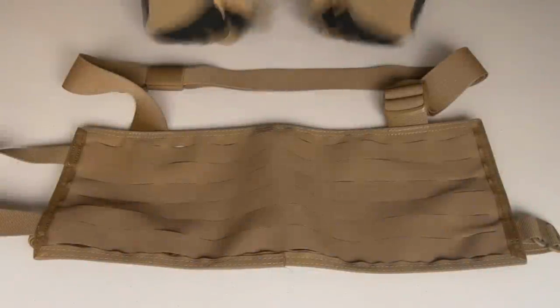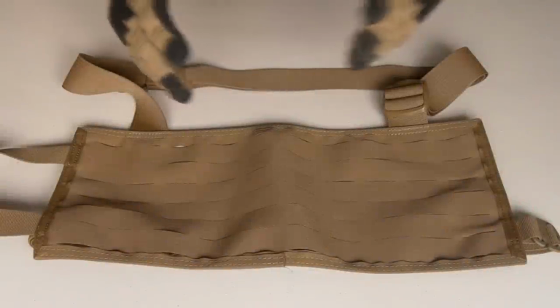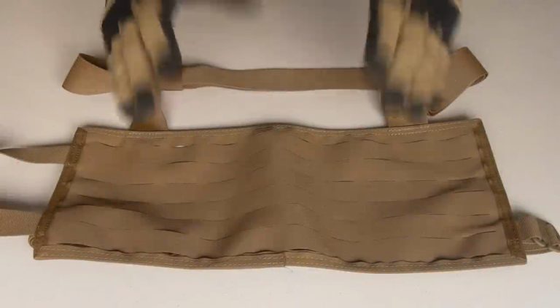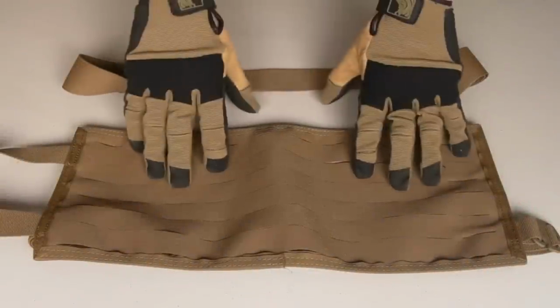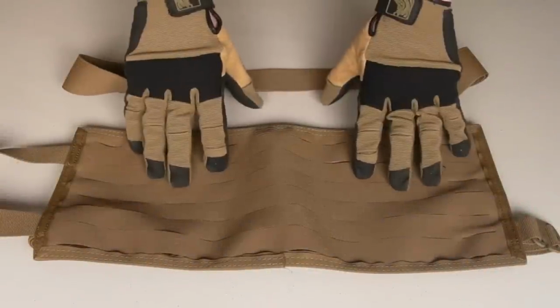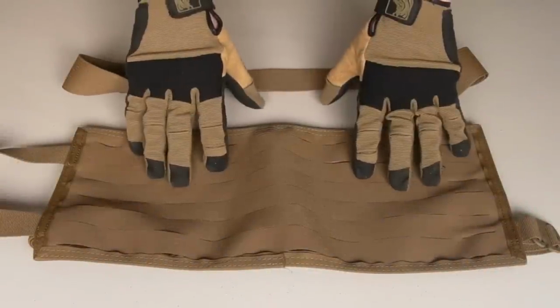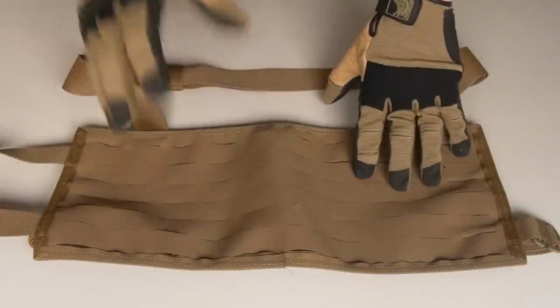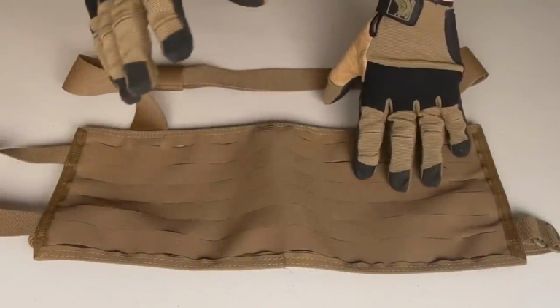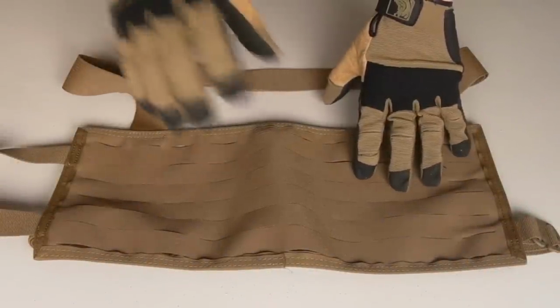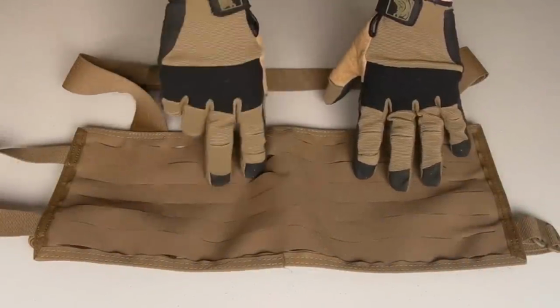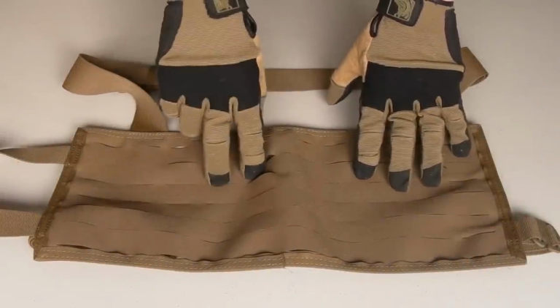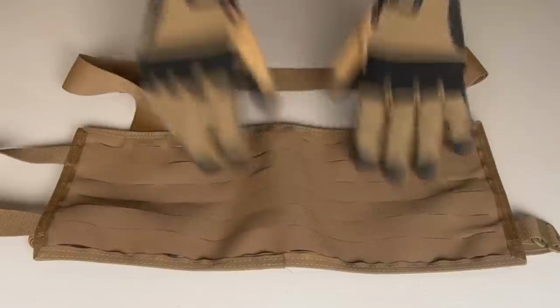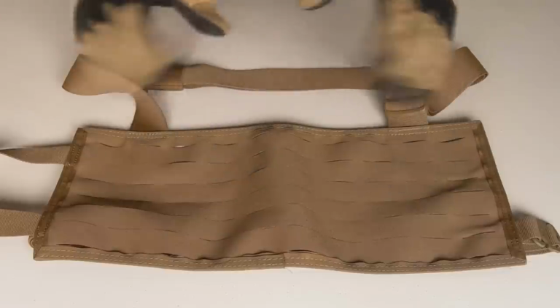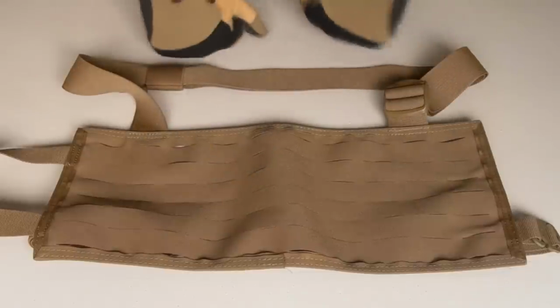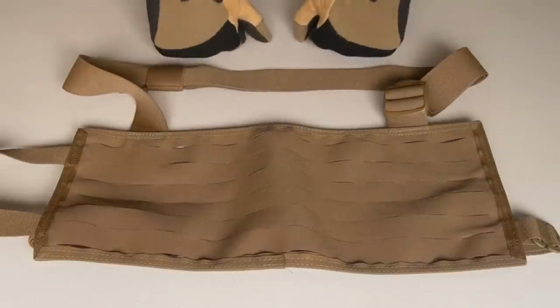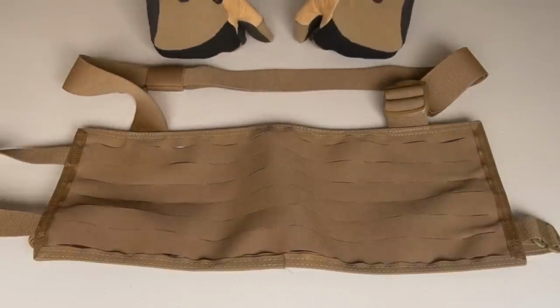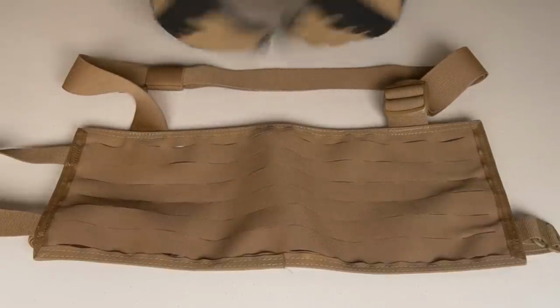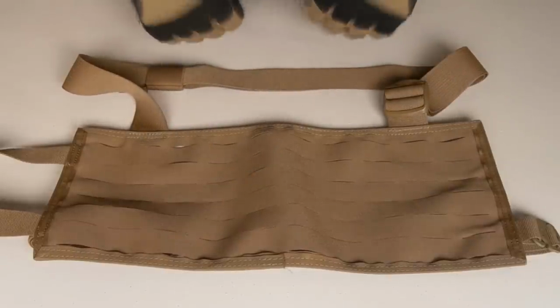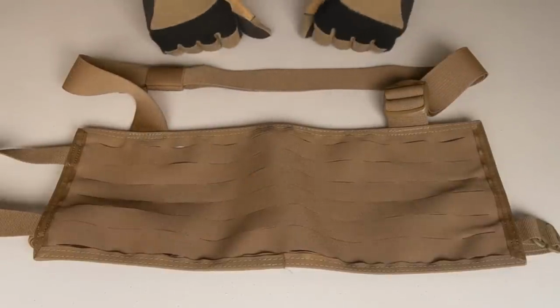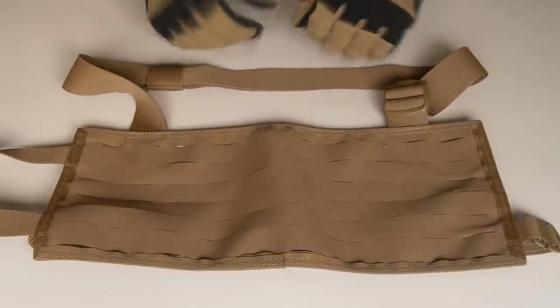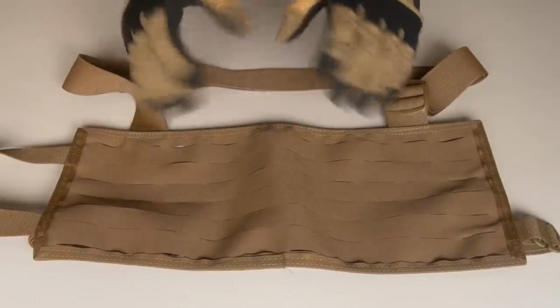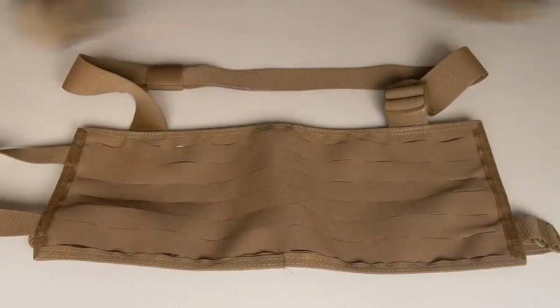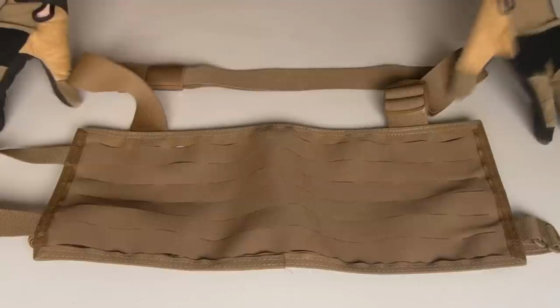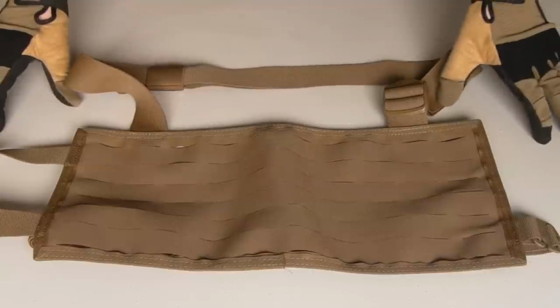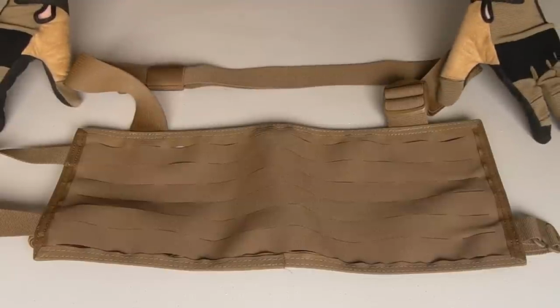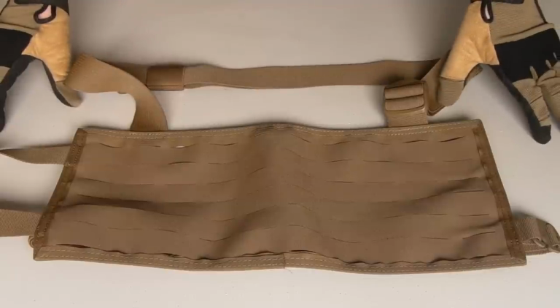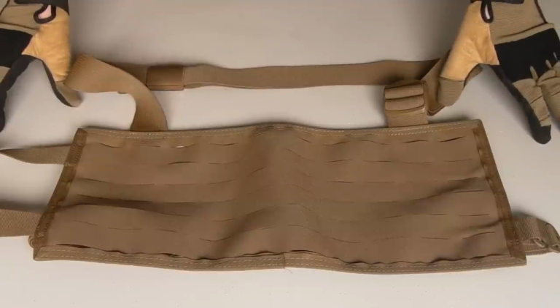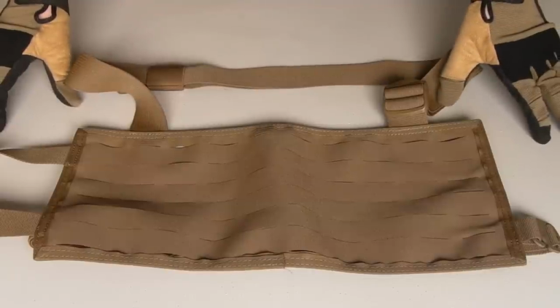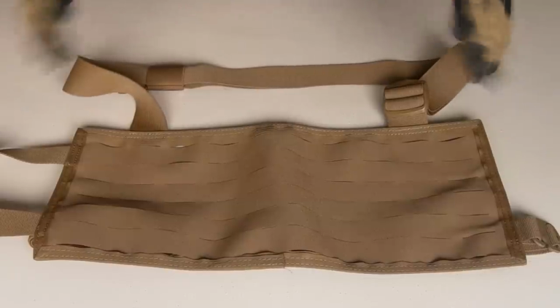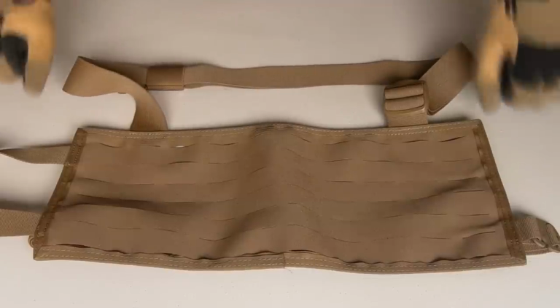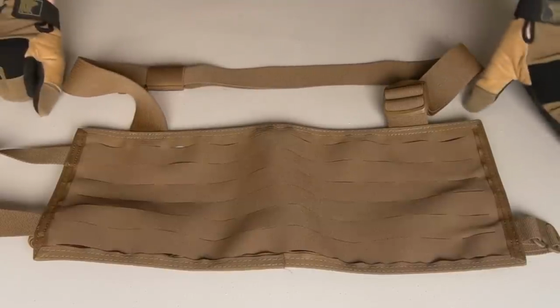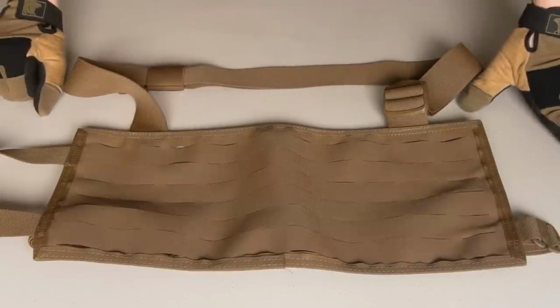Hey guys, welcome back to another Gear Over video. Today I'm going to be taking a look at the Modular Fight Strap. First Spear sent this over for me to show you guys. Simple bit of kit but I think it's got some pretty useful applications, pretty versatile little thing.